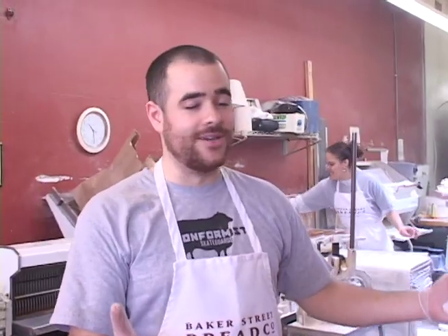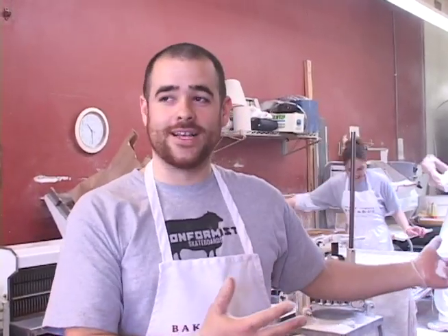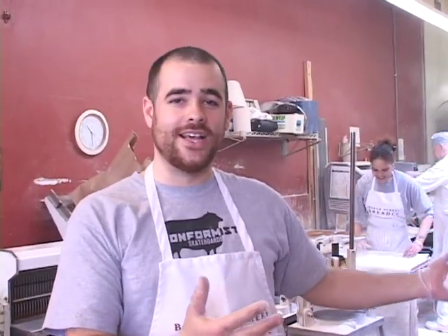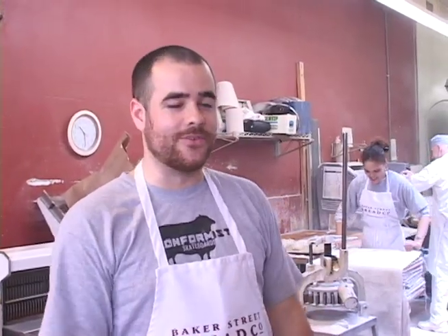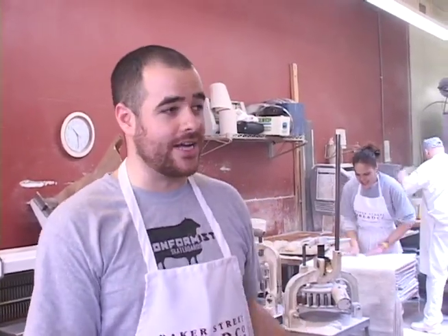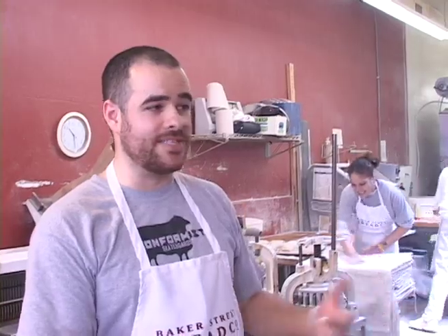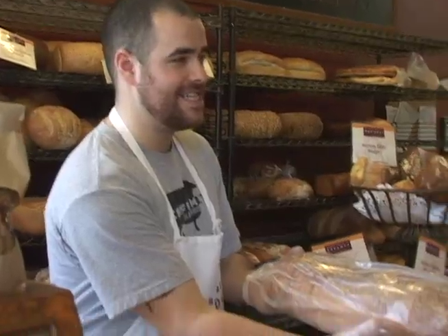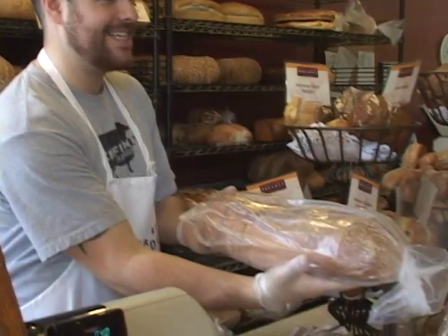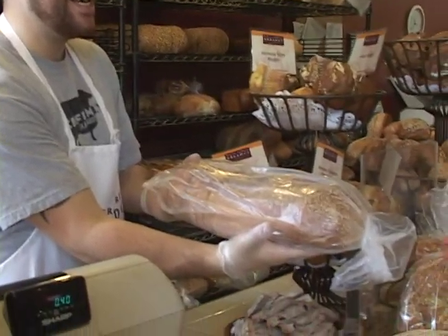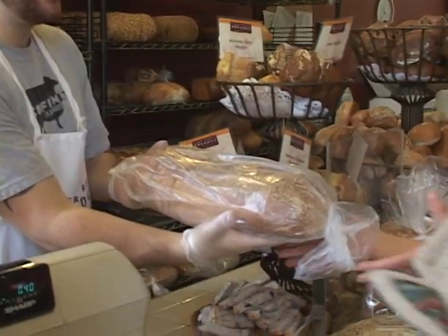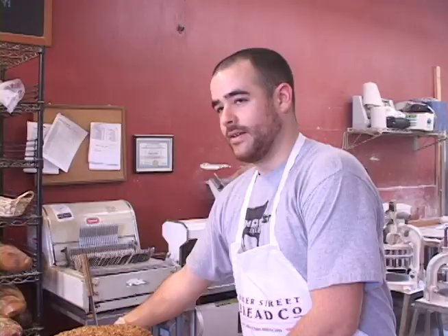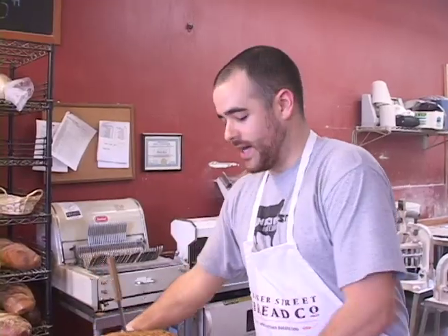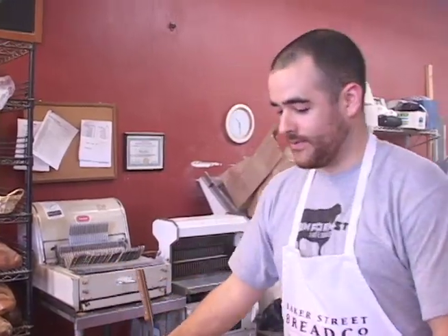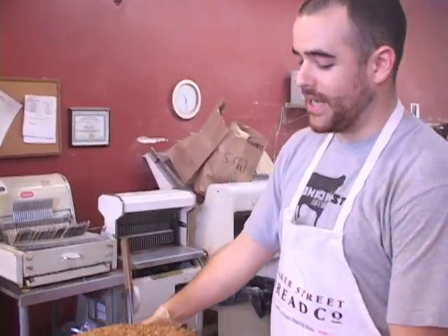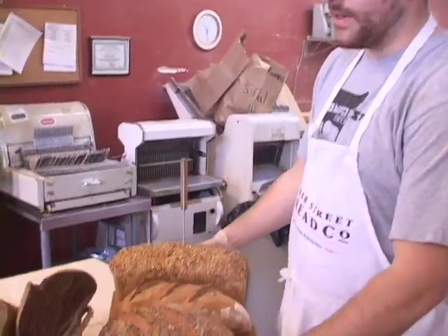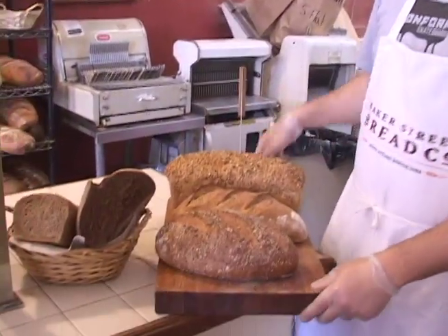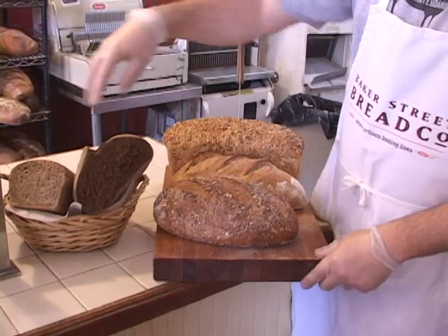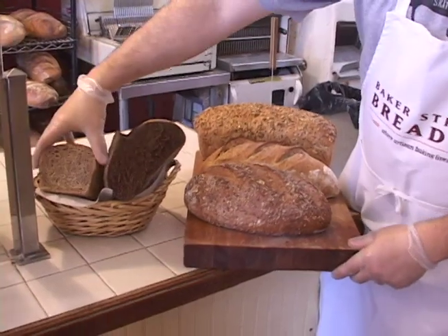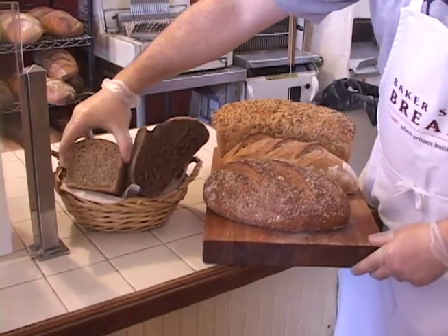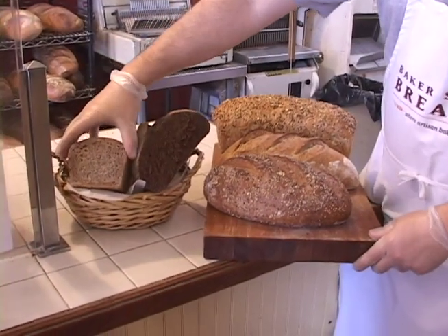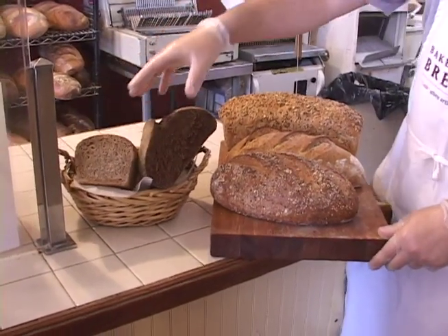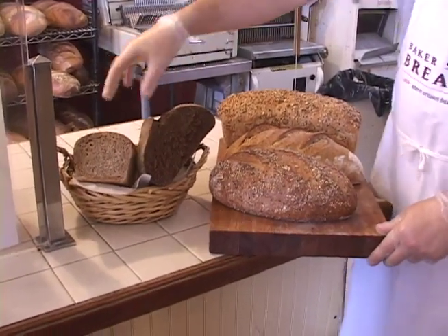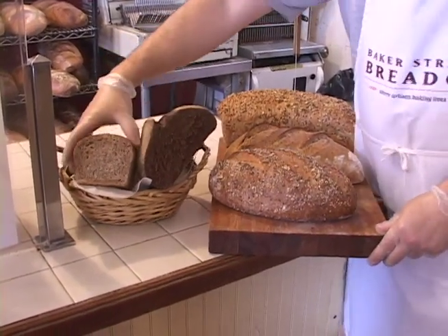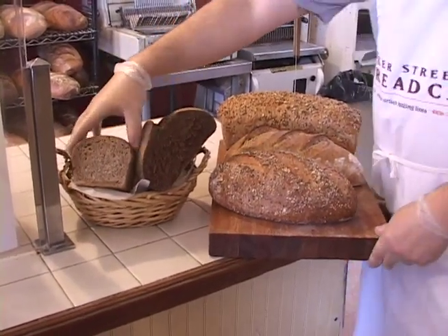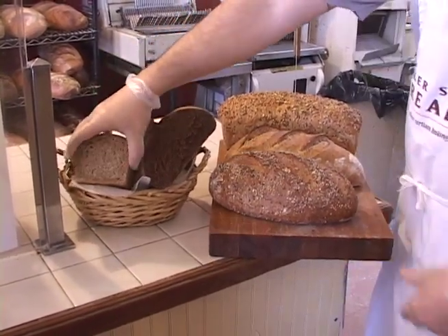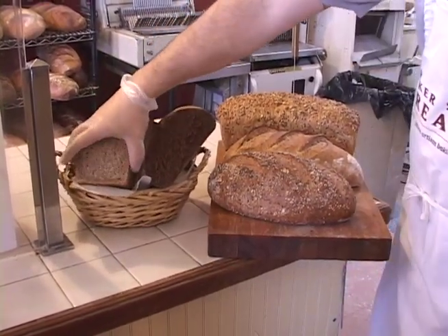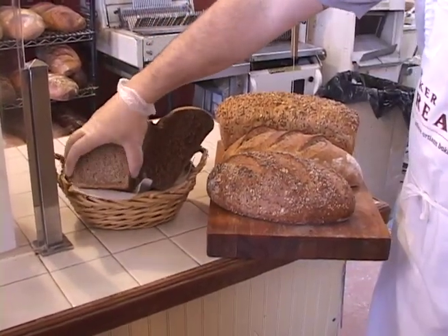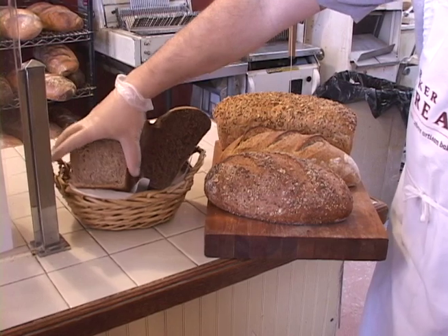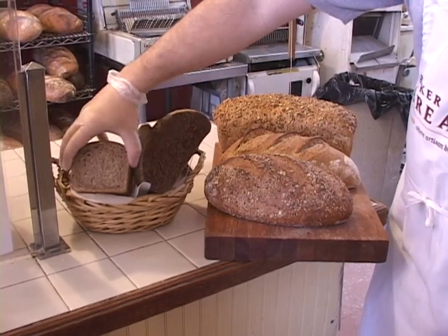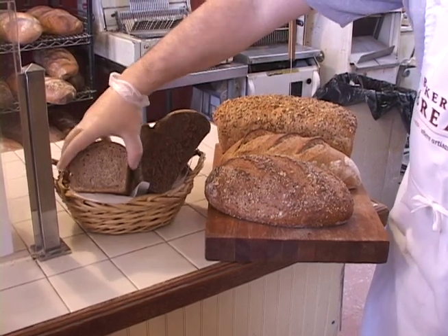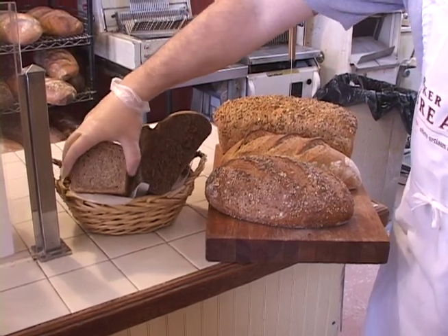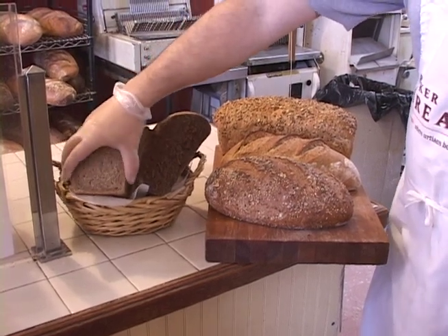Once everything comes out of the oven, we're ready to go — we ship them out or we sell them here at the store. We've got three different kinds just right in front of you. This is a rye, it's especially high in fiber, it's a German style rye with a French name.